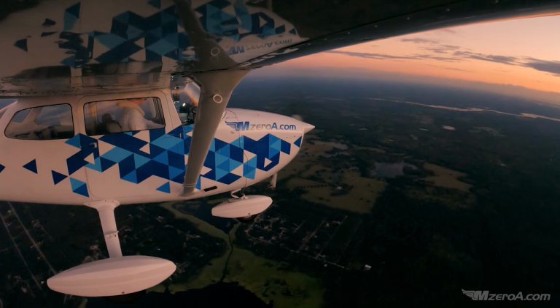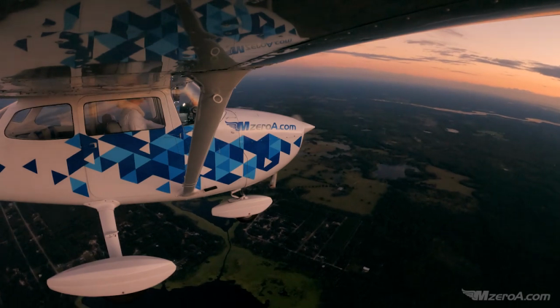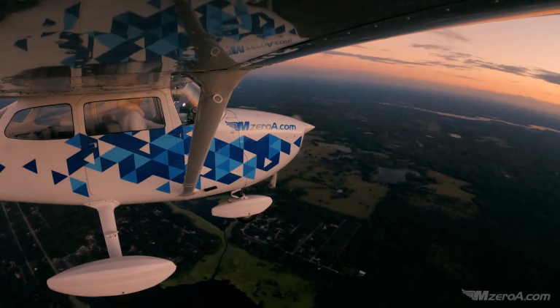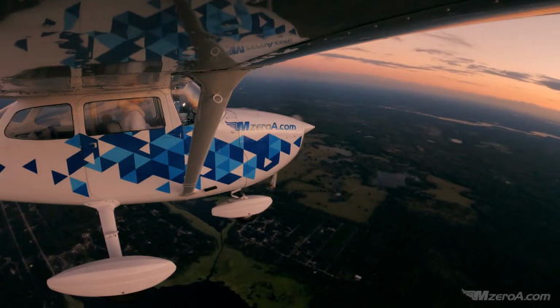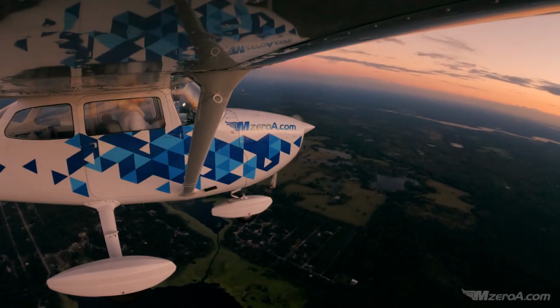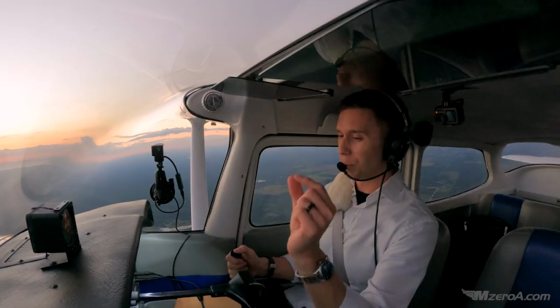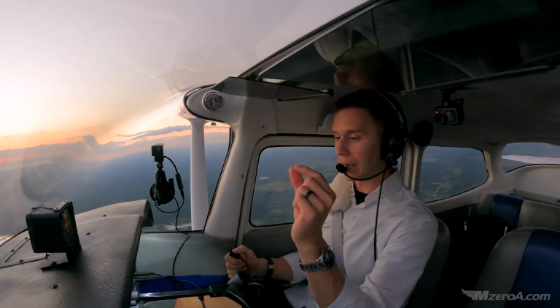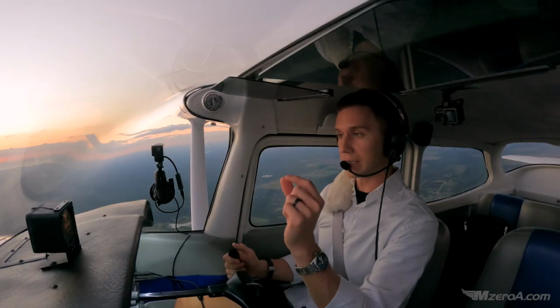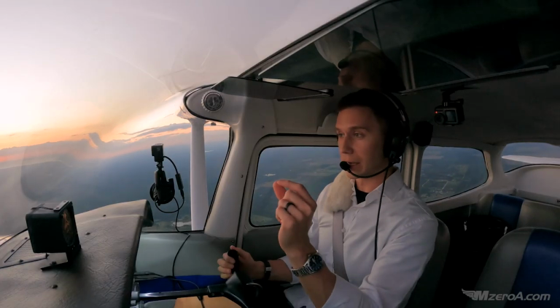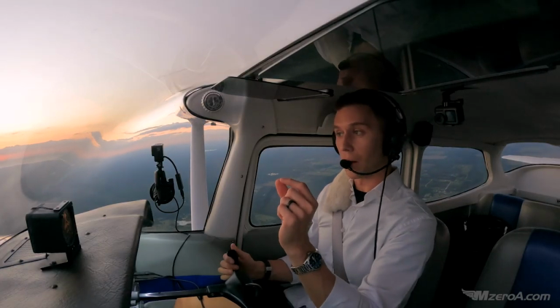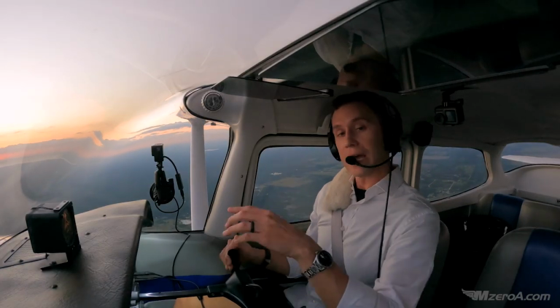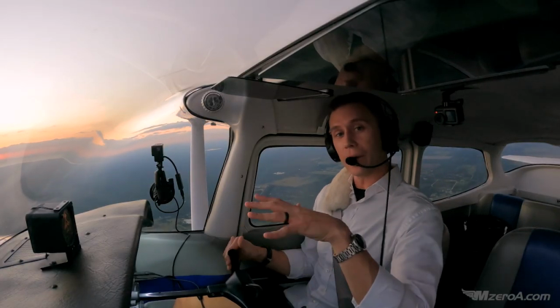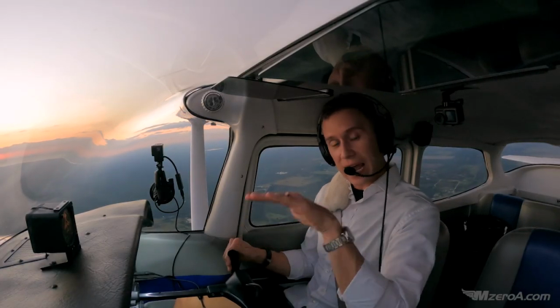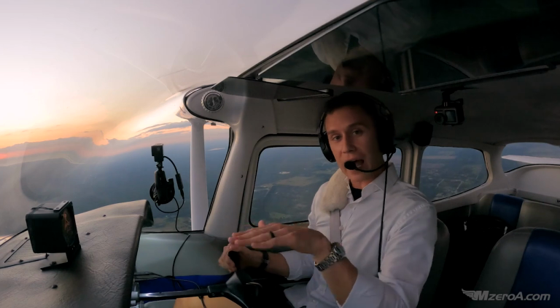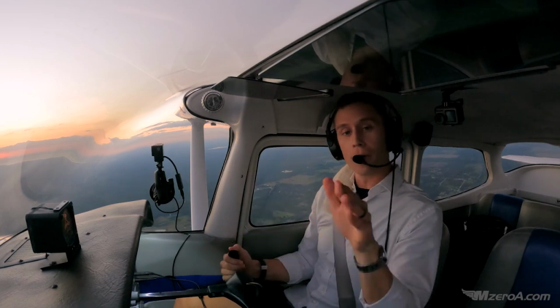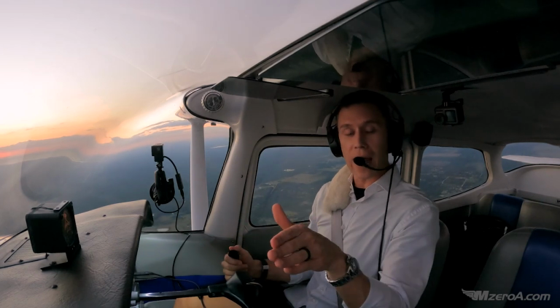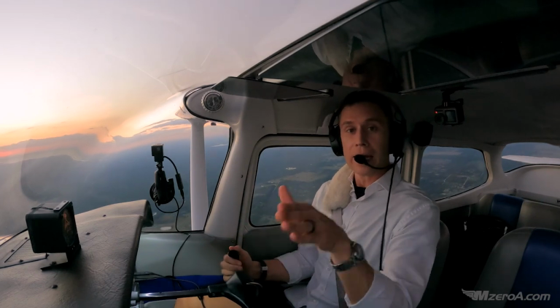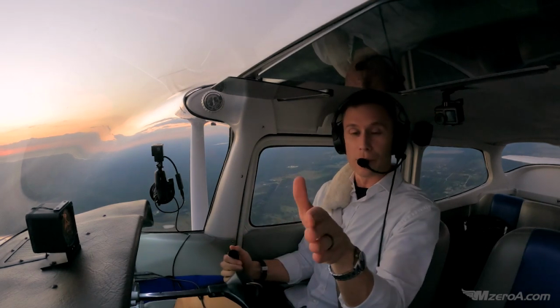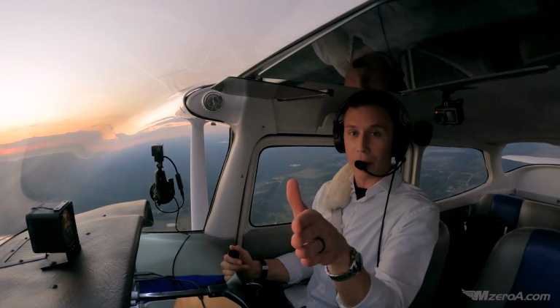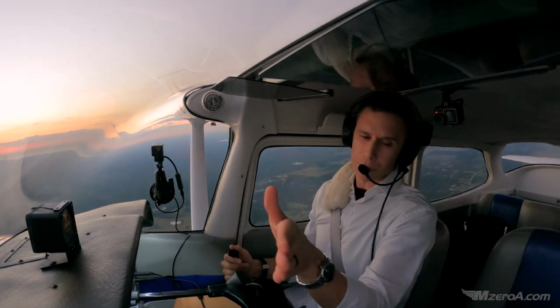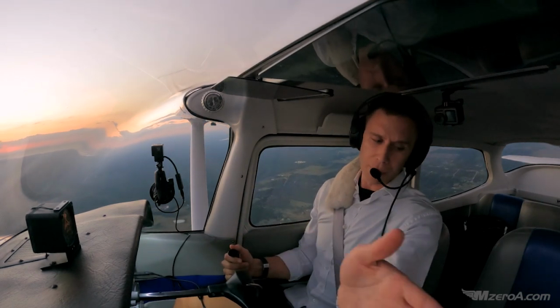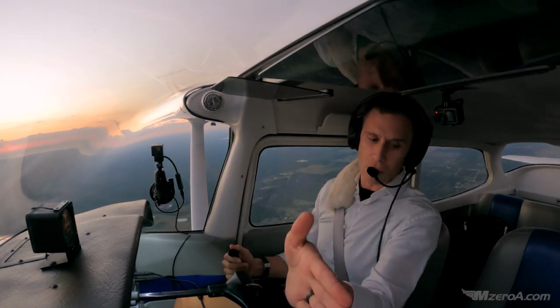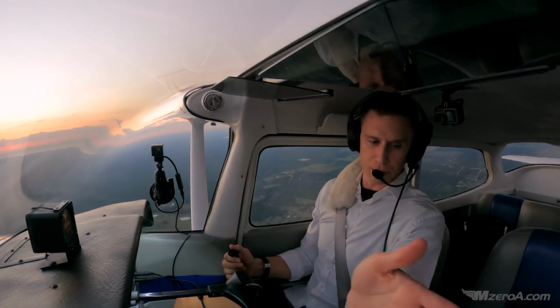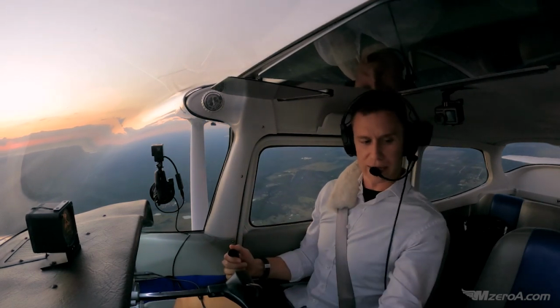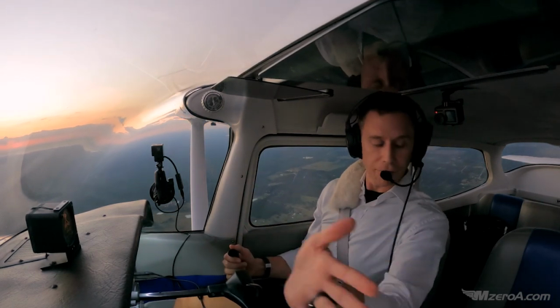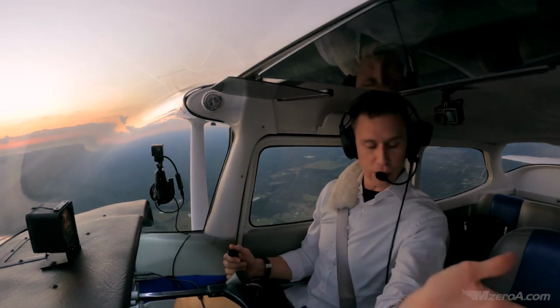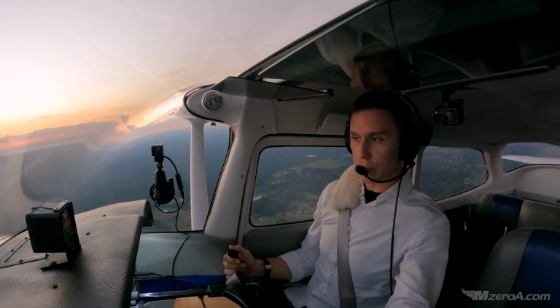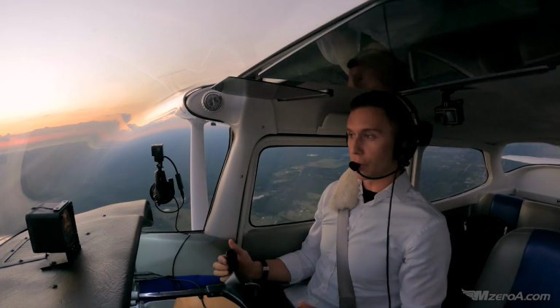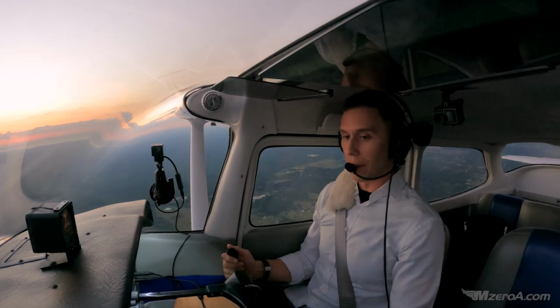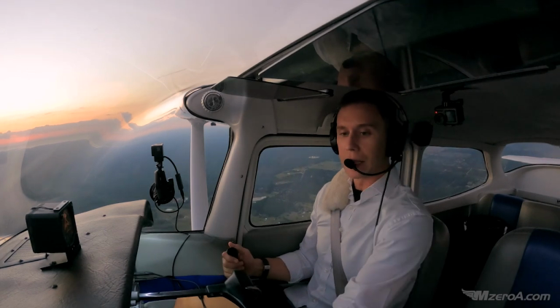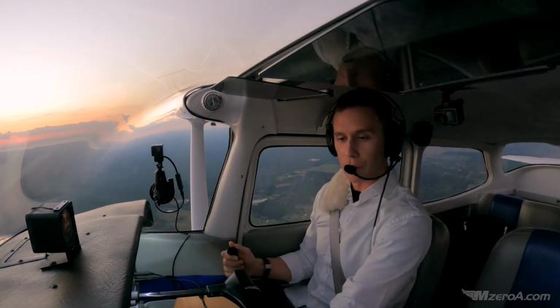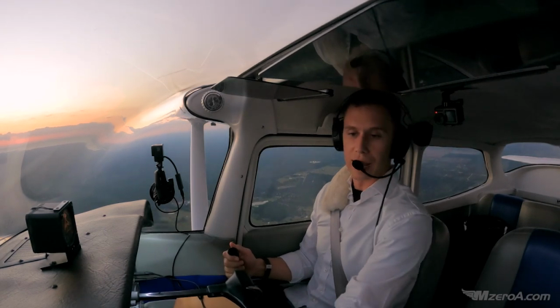That's an accelerated stall, or the brink of an accelerated stall. If I were to take that all the way, it's going to break and probably want to spin to the left and just continue all the way around. Let me show you one more time.